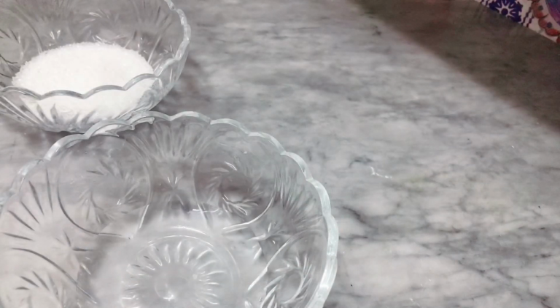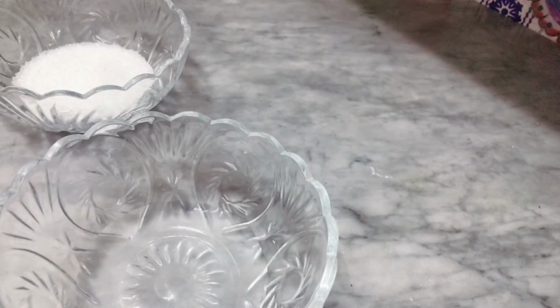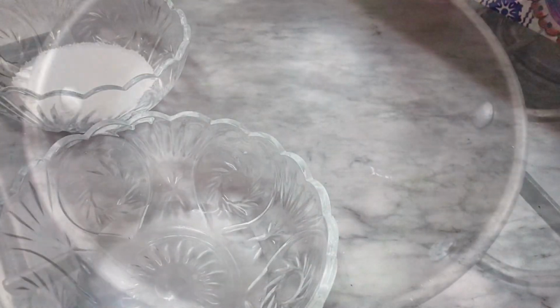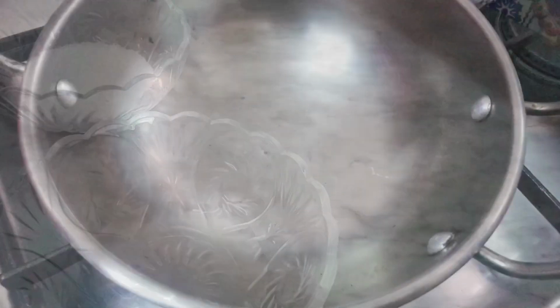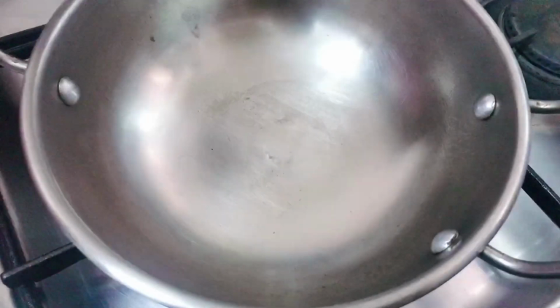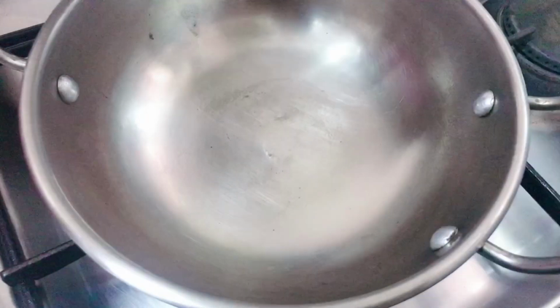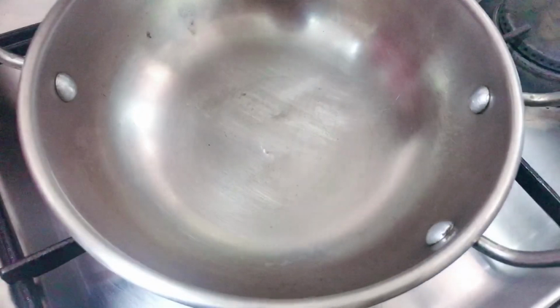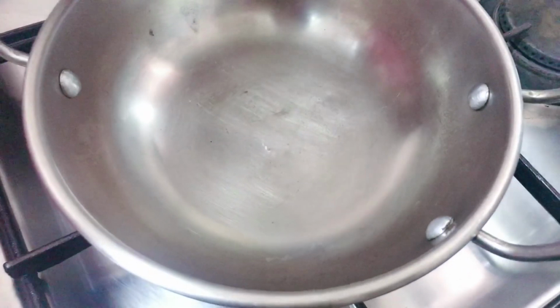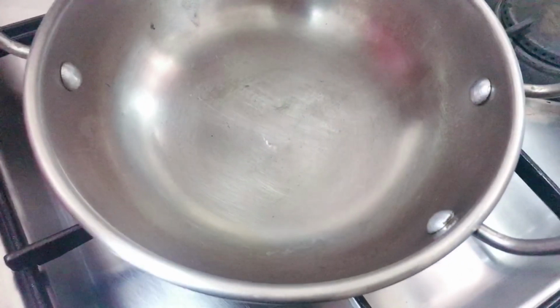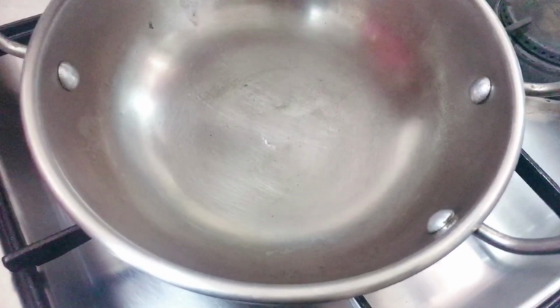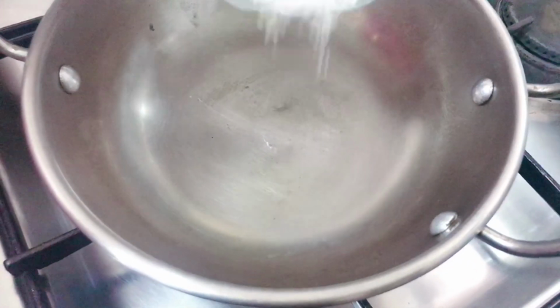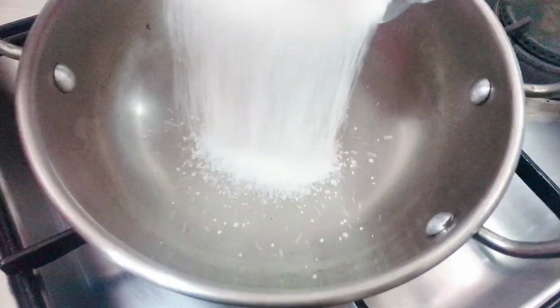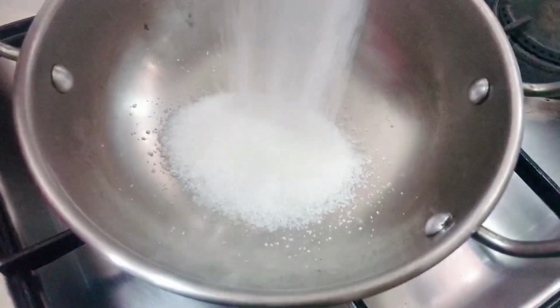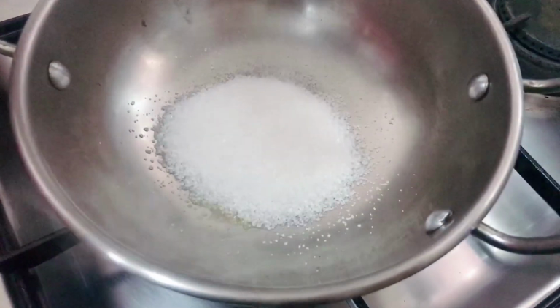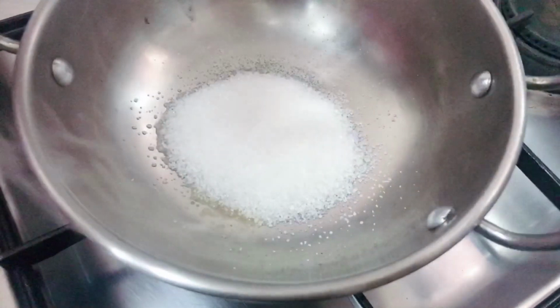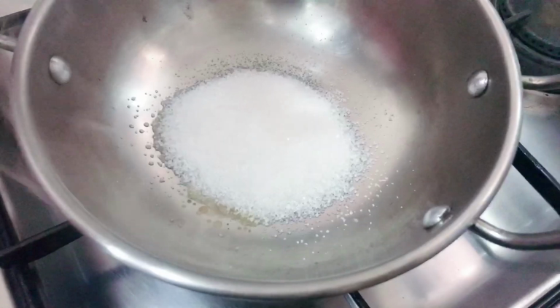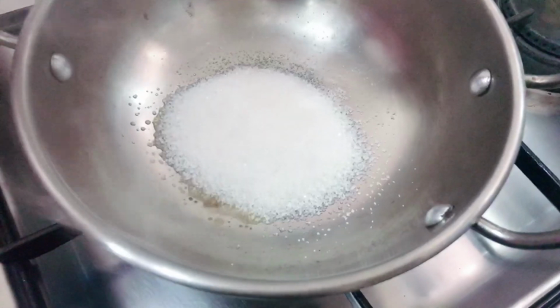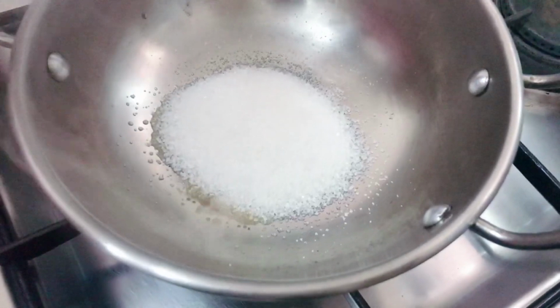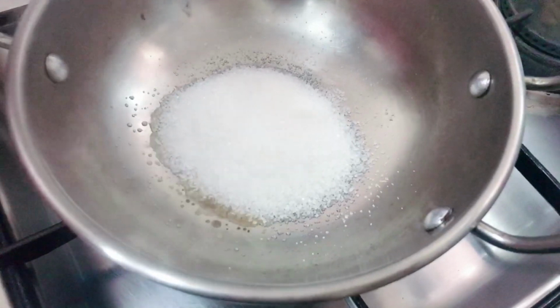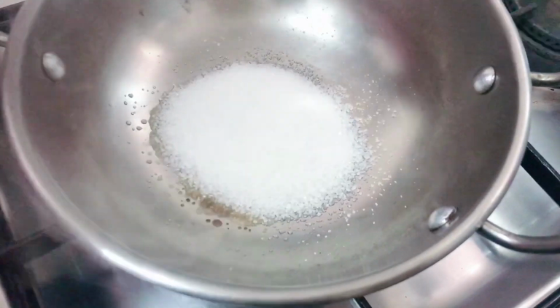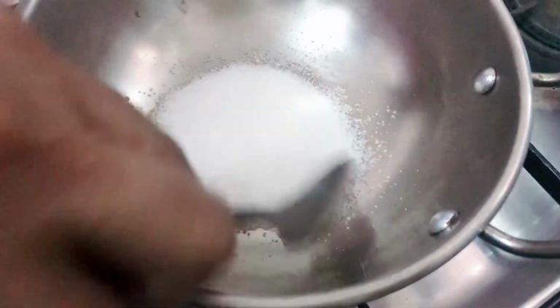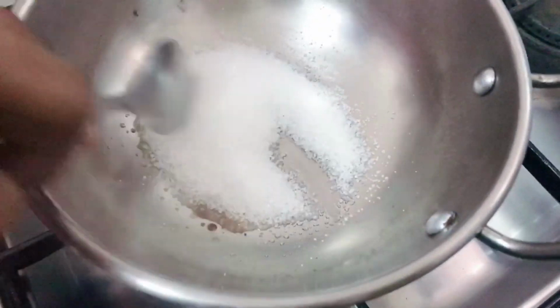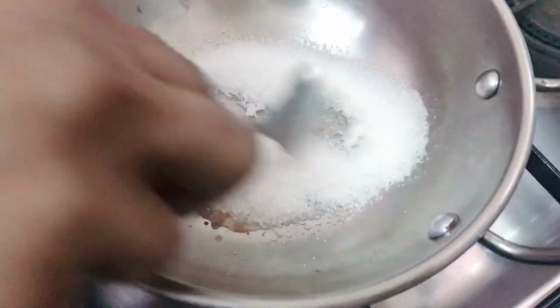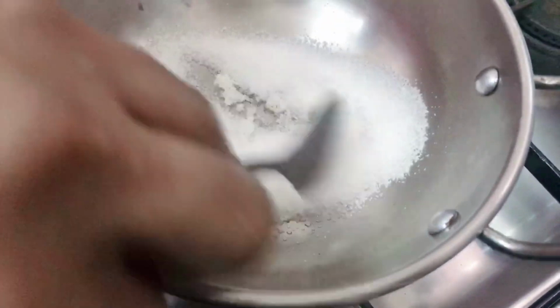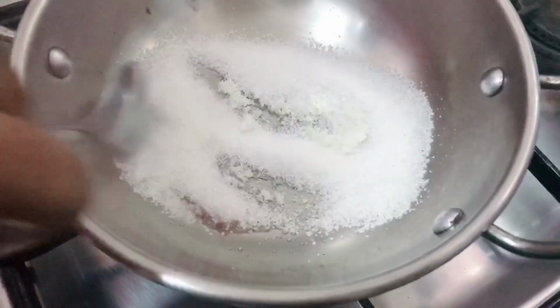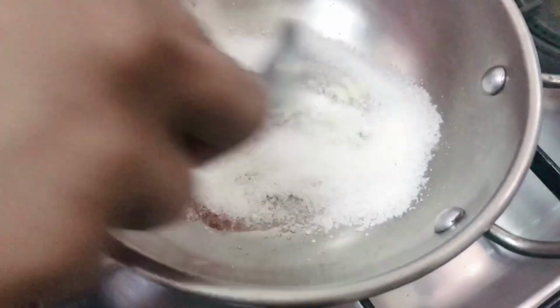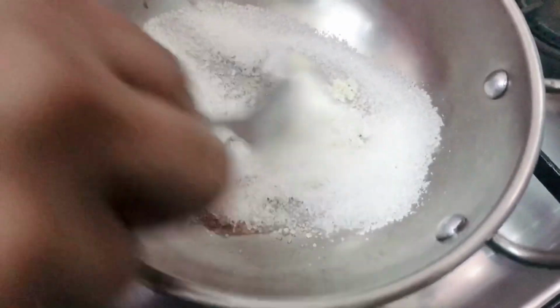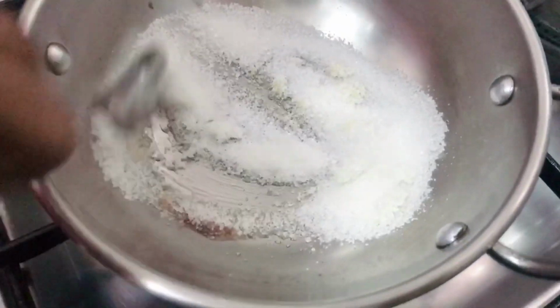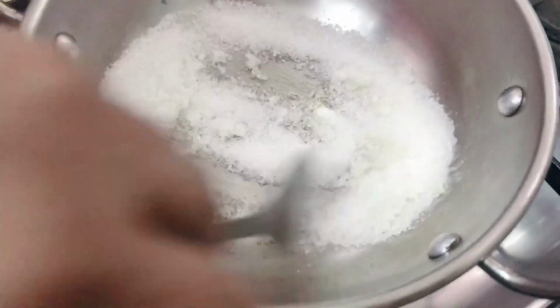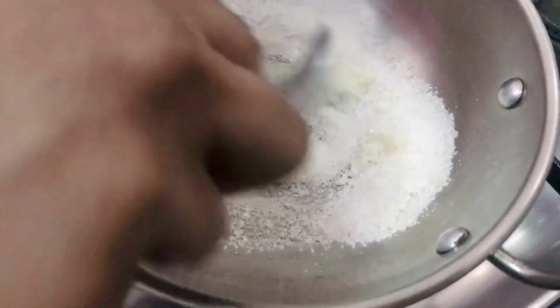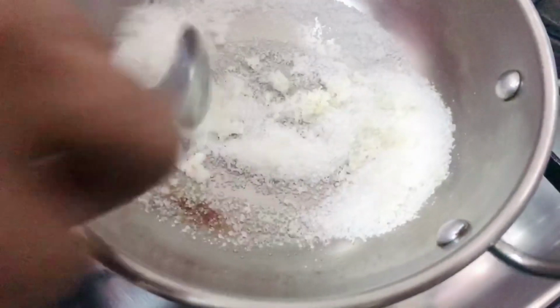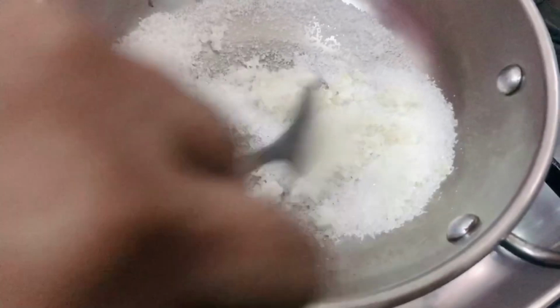Take a nice pan. Put the pudding with a high flame. I'll make a pan. I'll make it a brown color. It will be brown brown — I'll make a low flame.